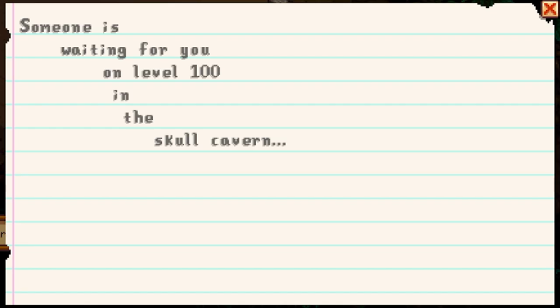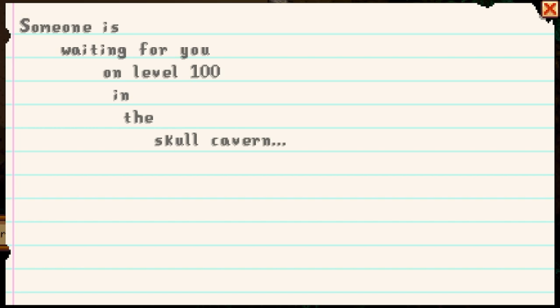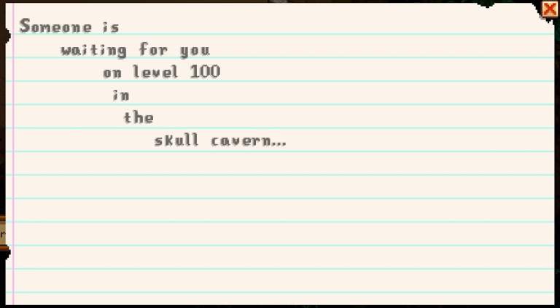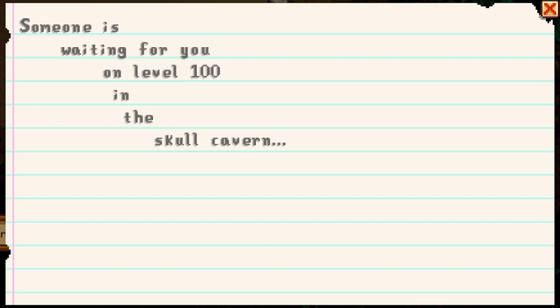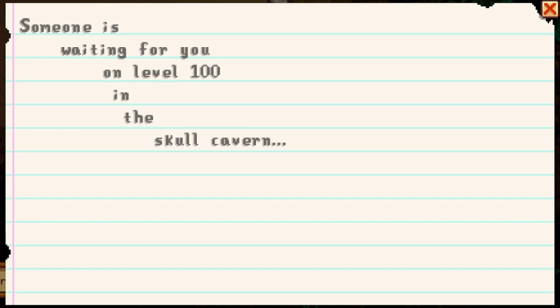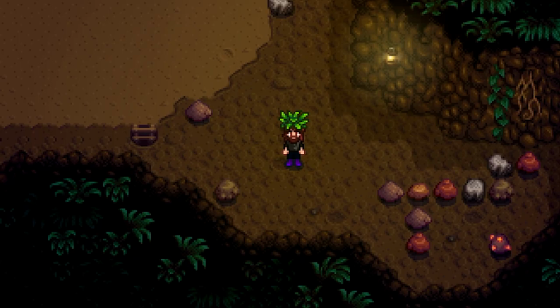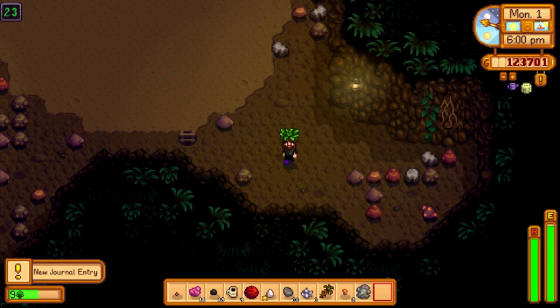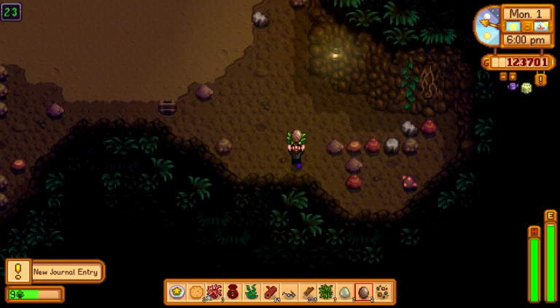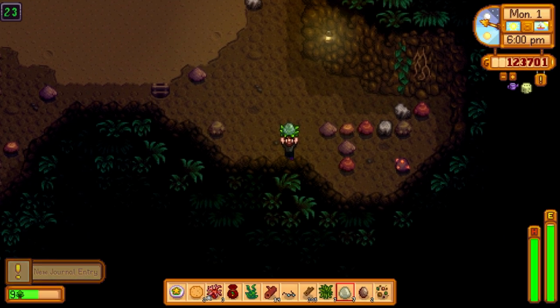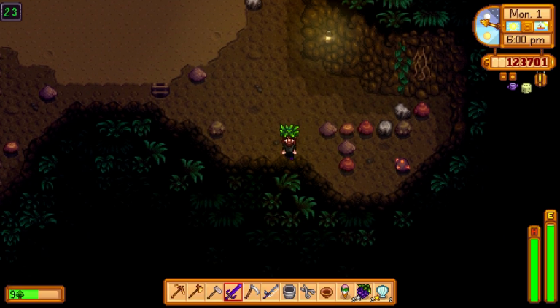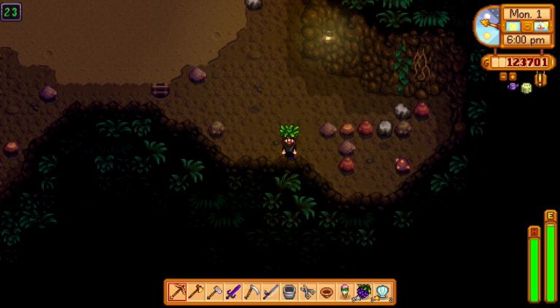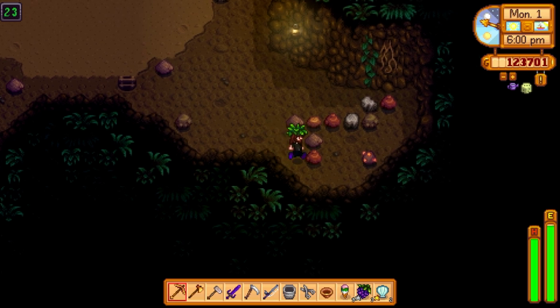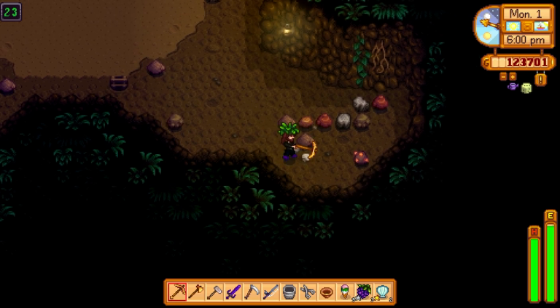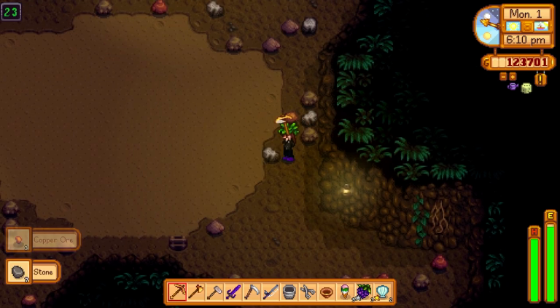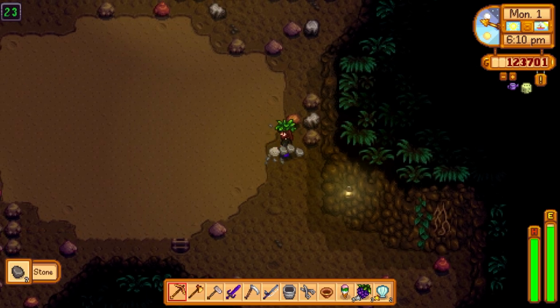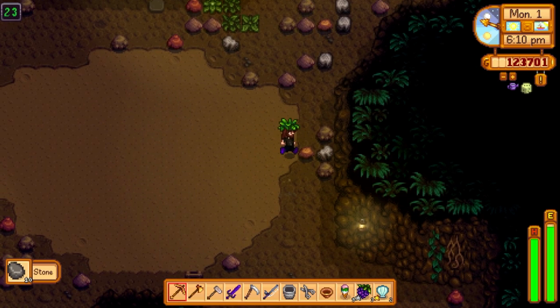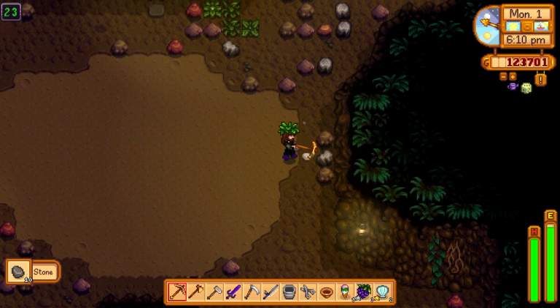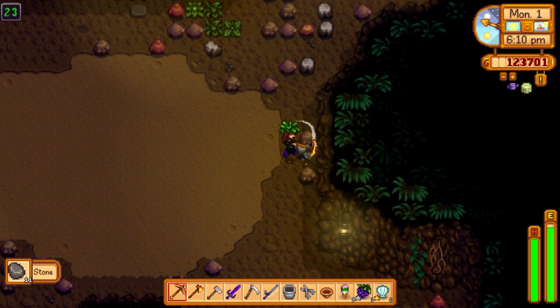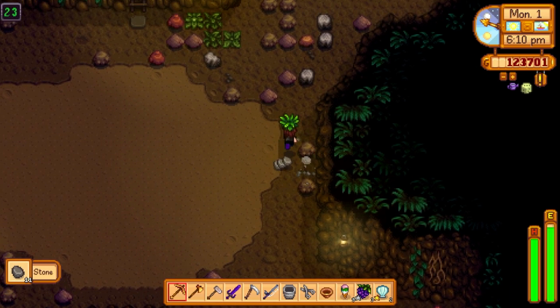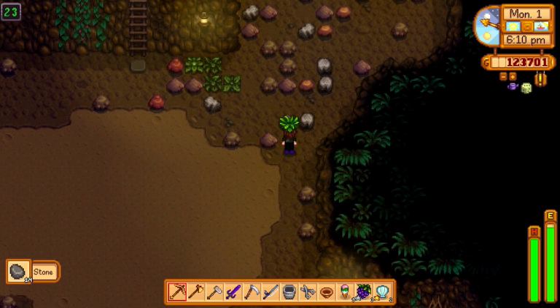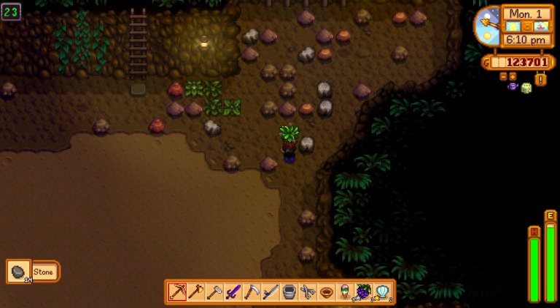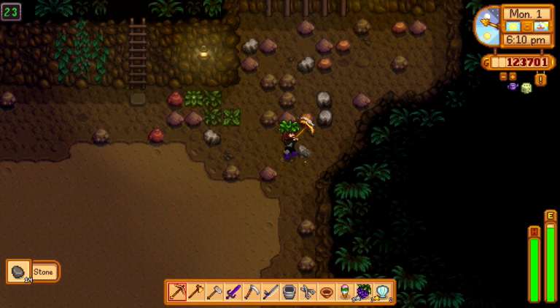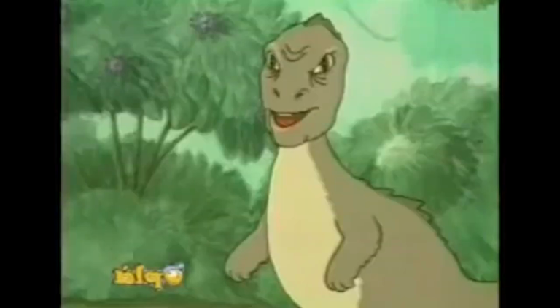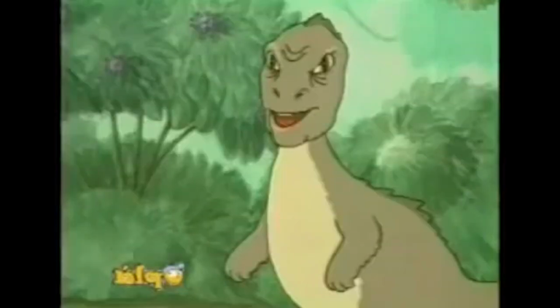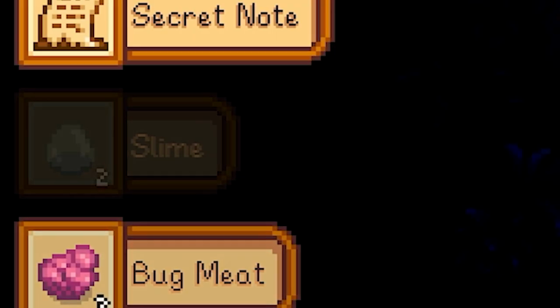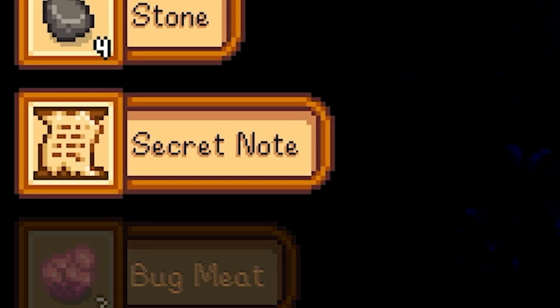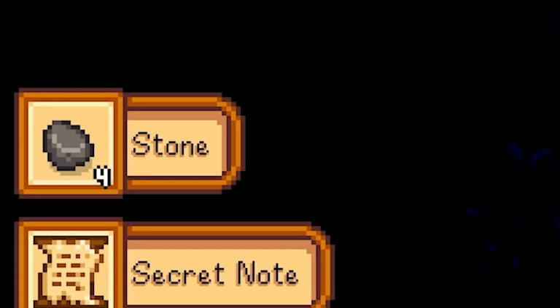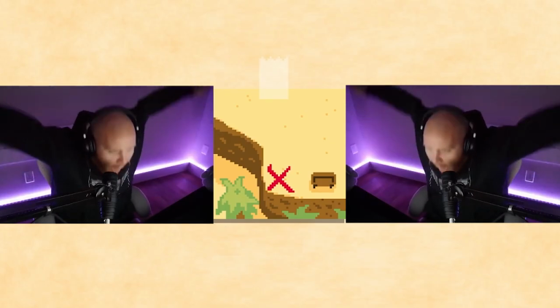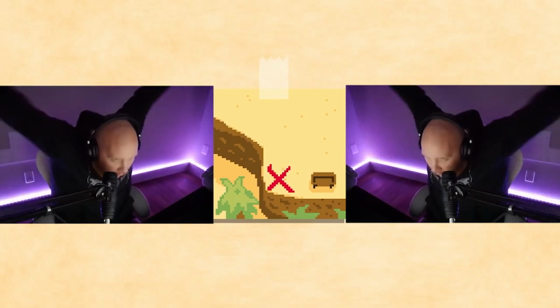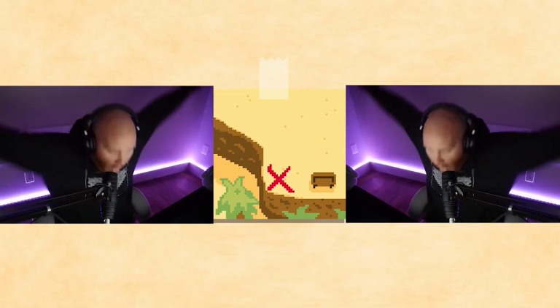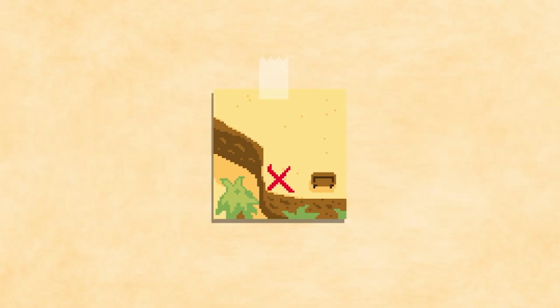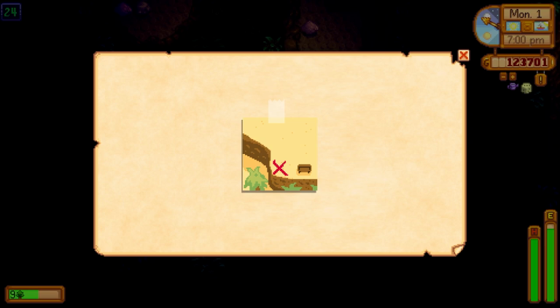Someone is waiting for you on level 100 in the Skull Cavern — alright, we're going to try to do that this video. I'm also trying to find a dinosaur egg inside the Skull Cavern, so we're going to do that too. Found another secret note — looks like there's something over there in the desert.